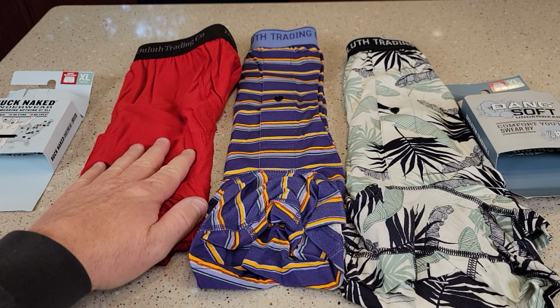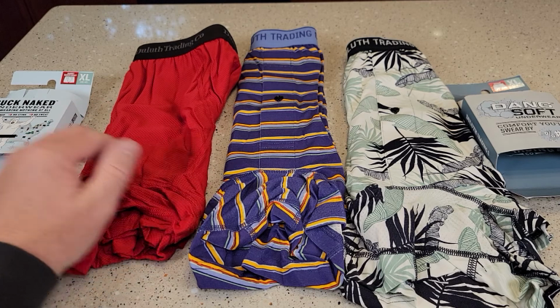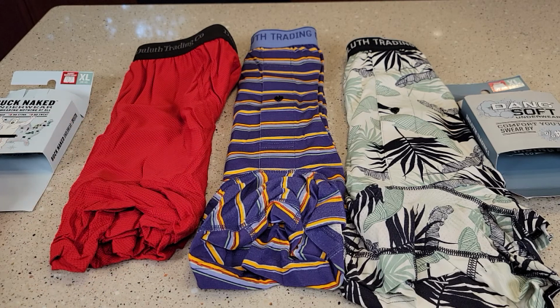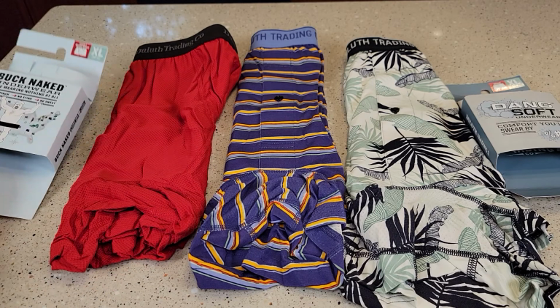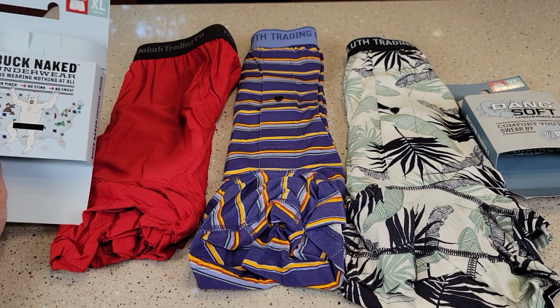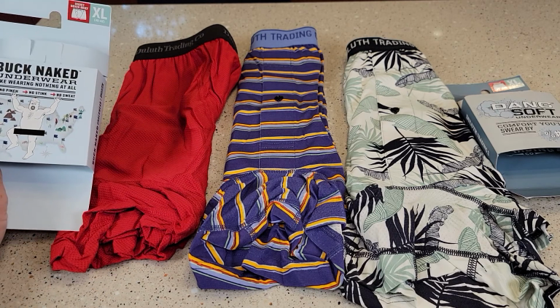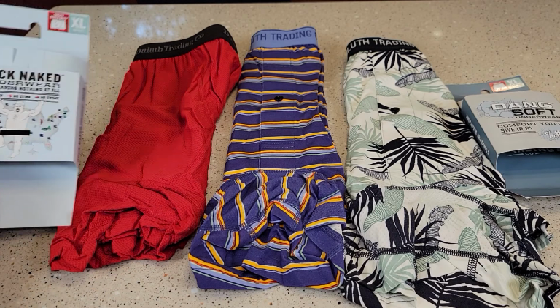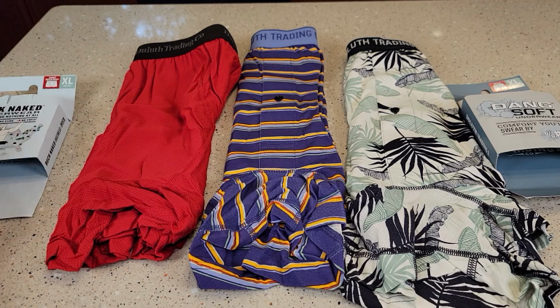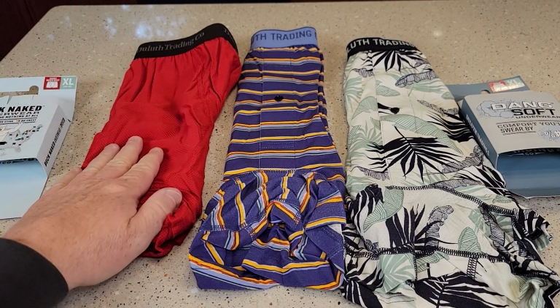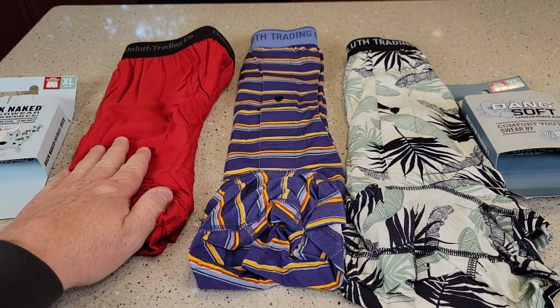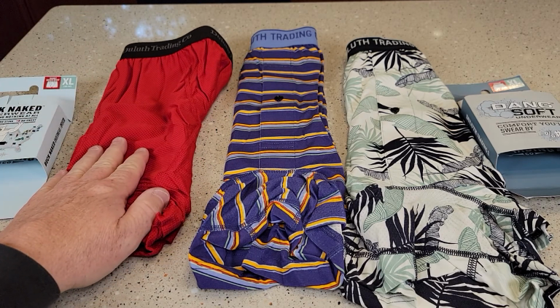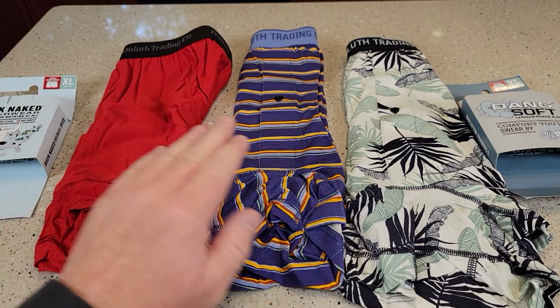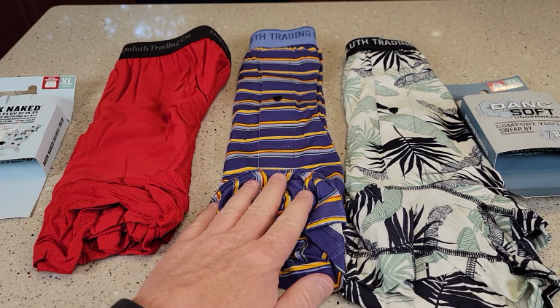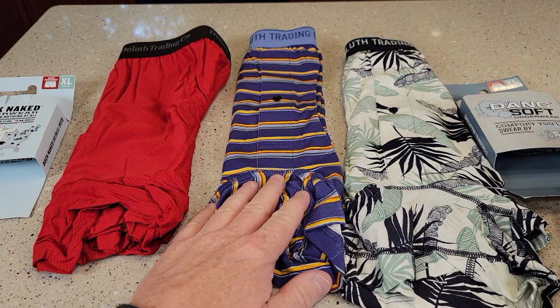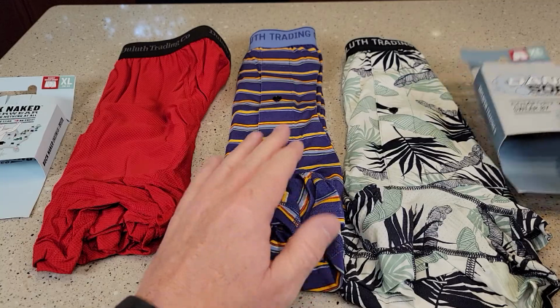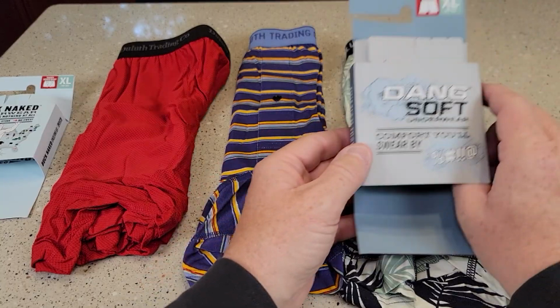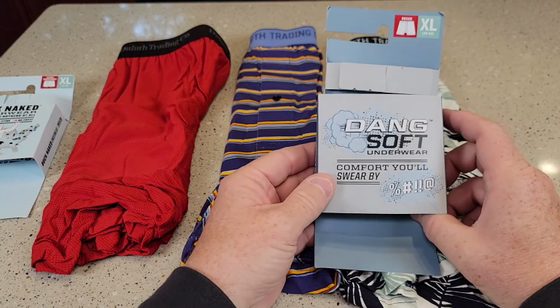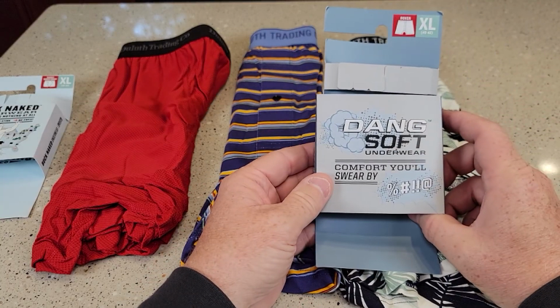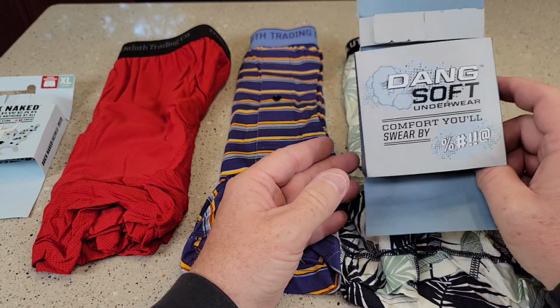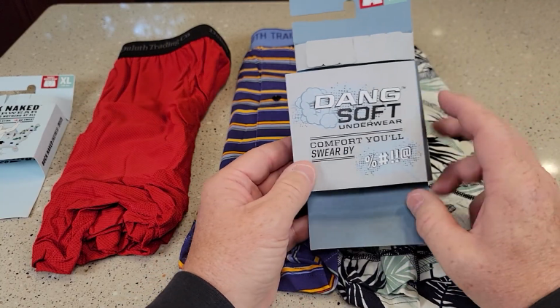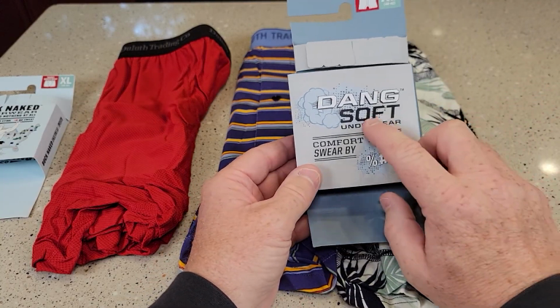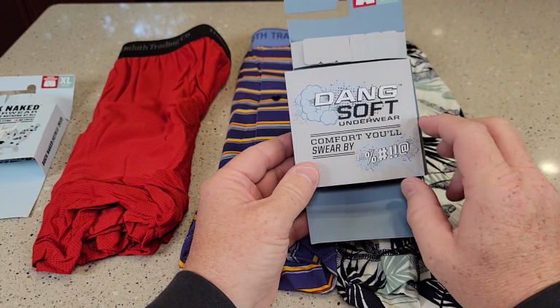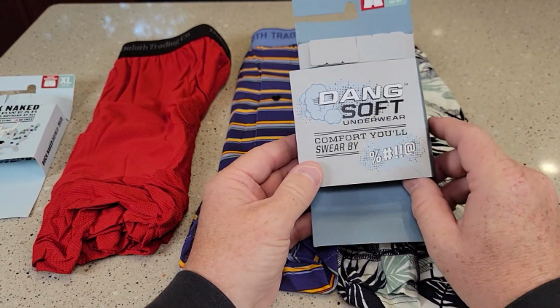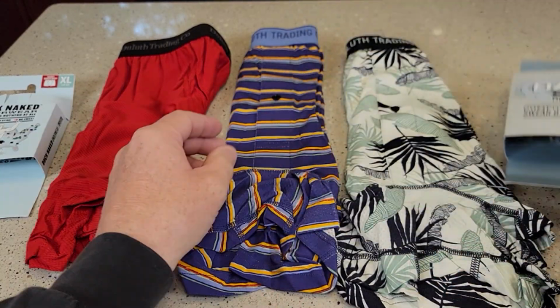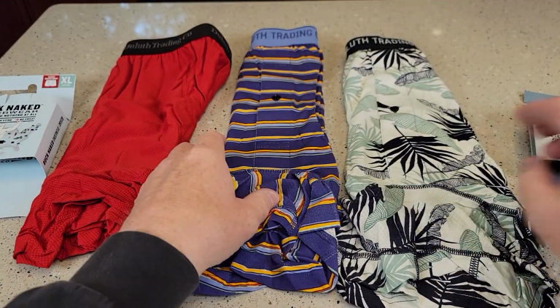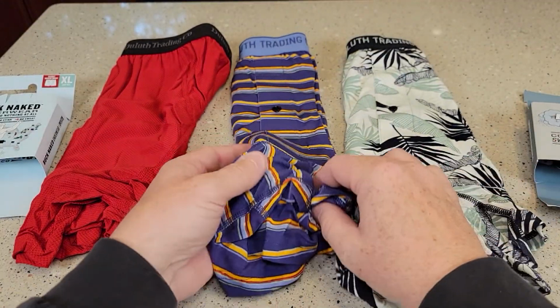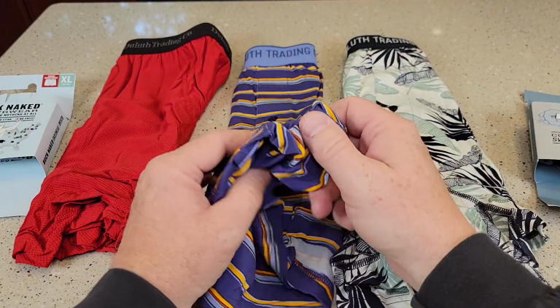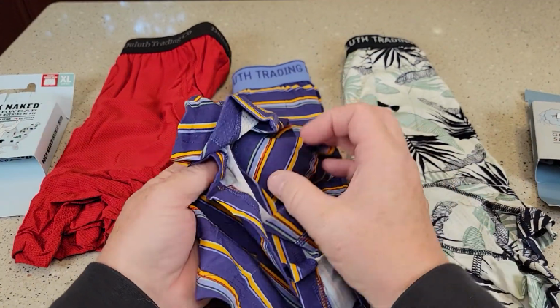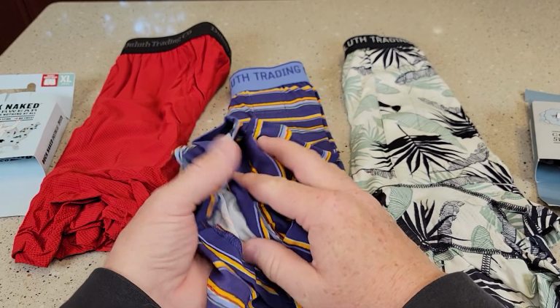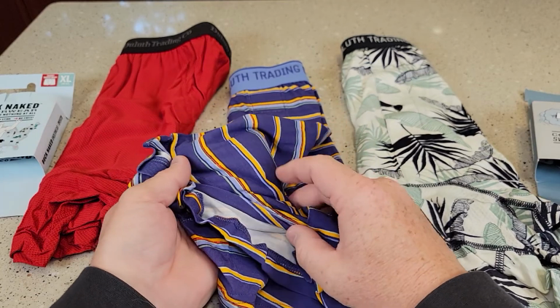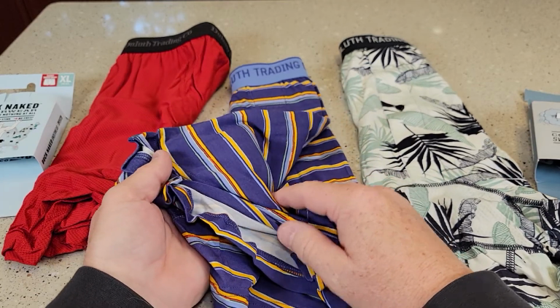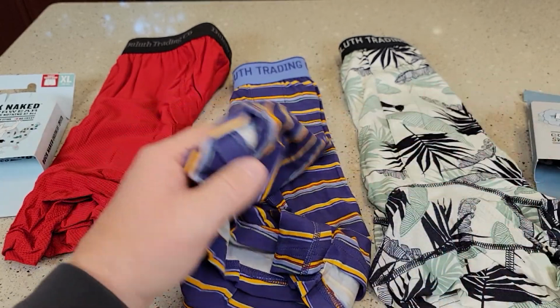So here I've got the short boxer briefs. These I like a lot, but I'm starting to really like these boxers. This is their Dang Soft boxers, and the material is just really soft.